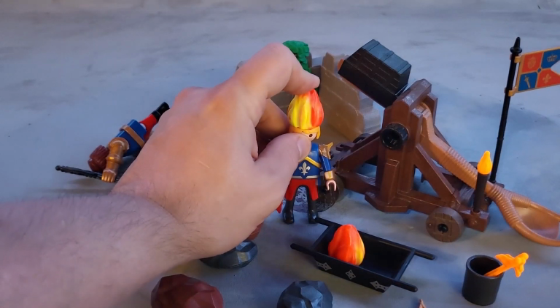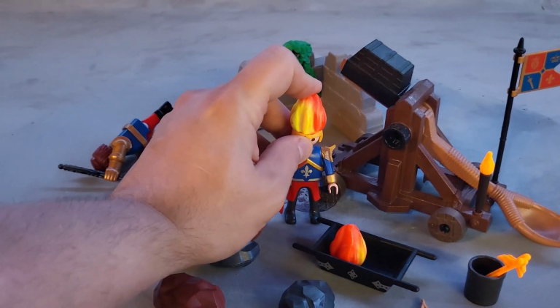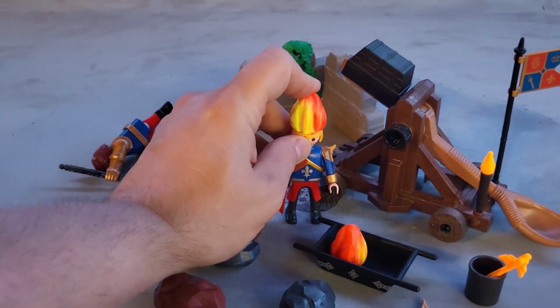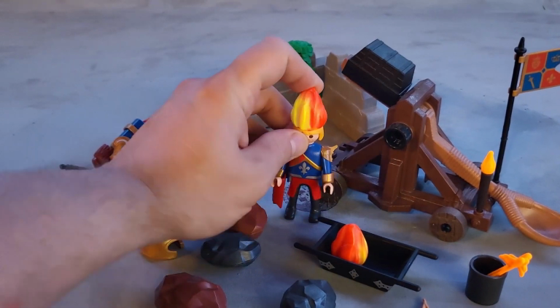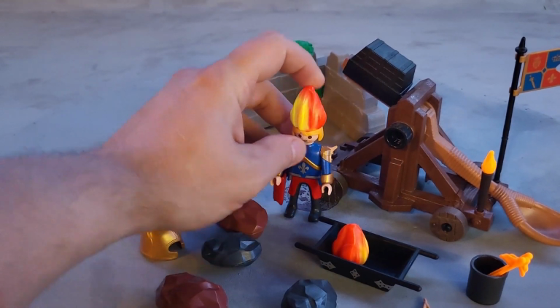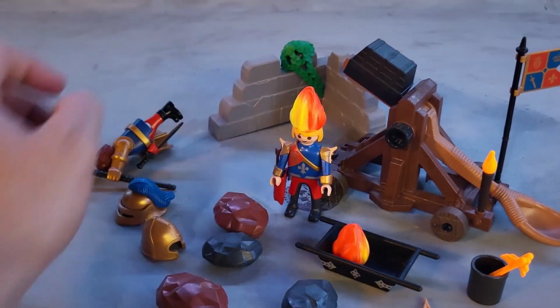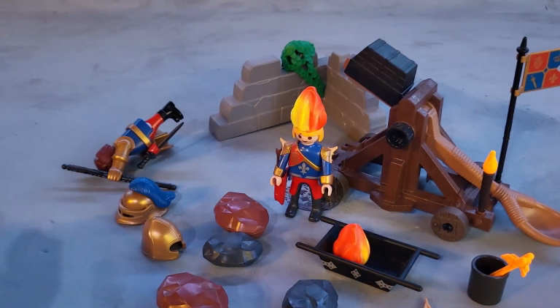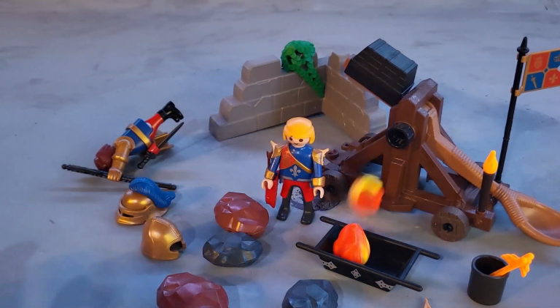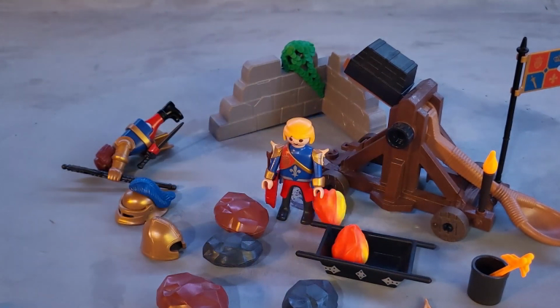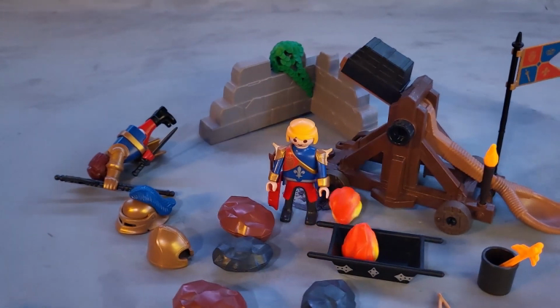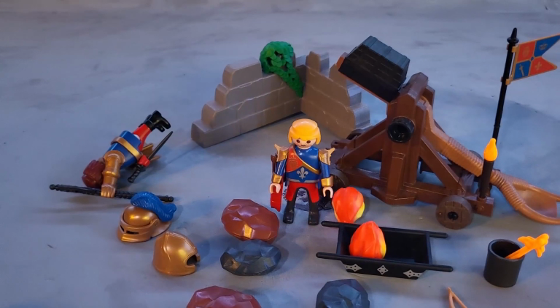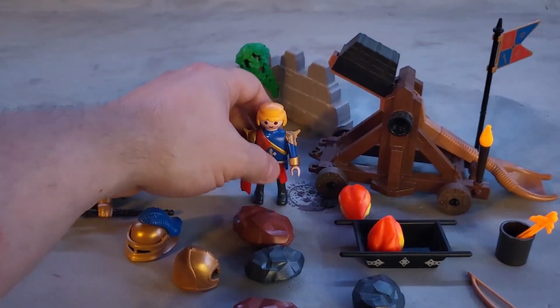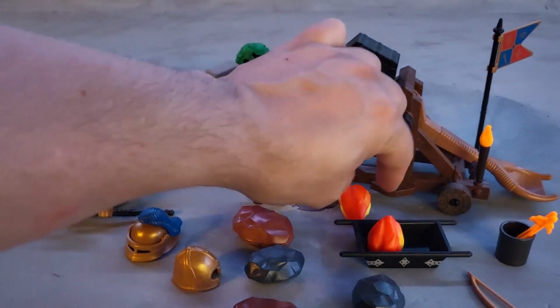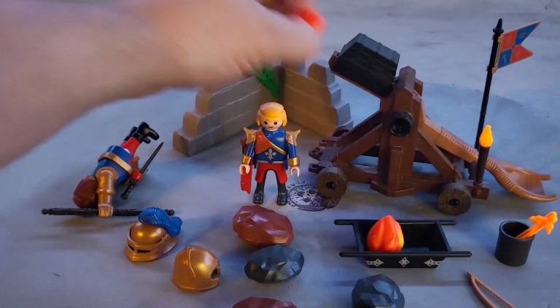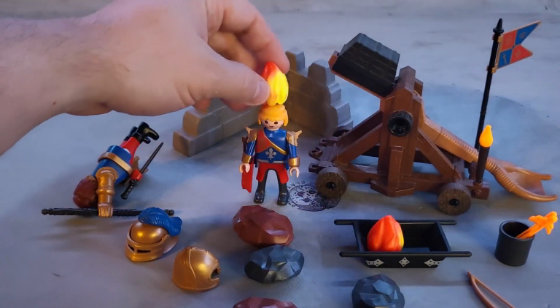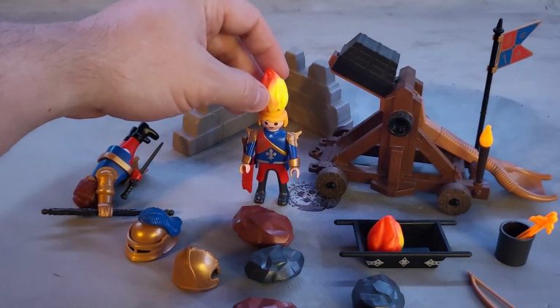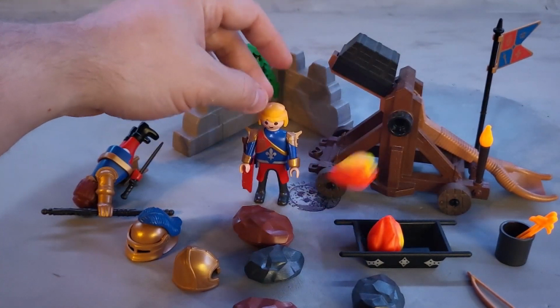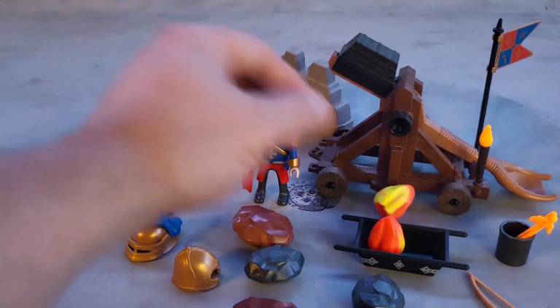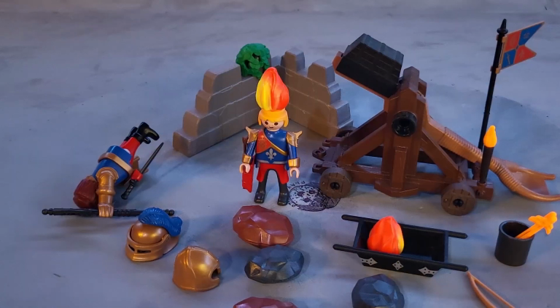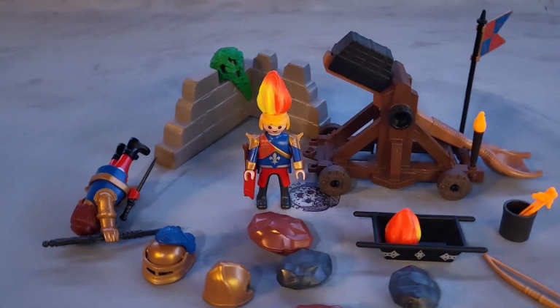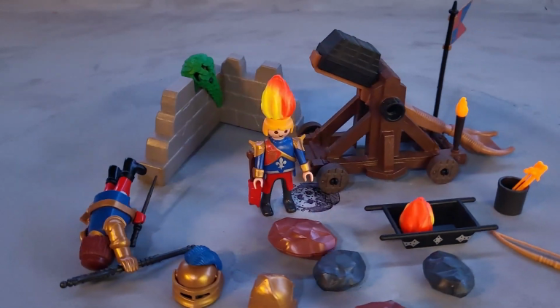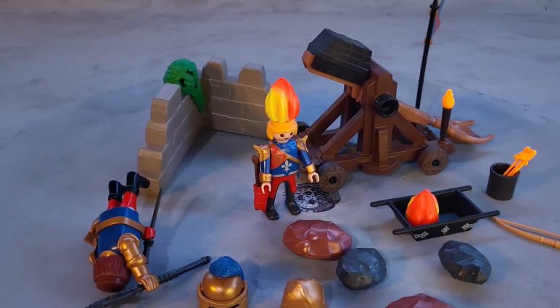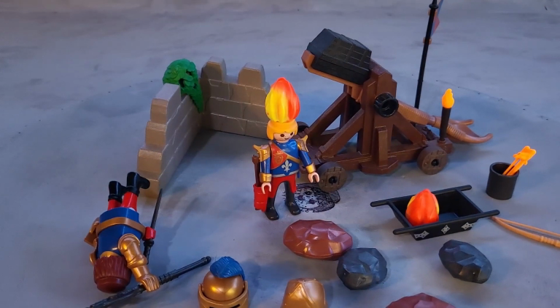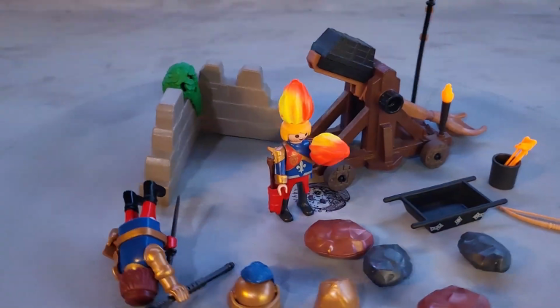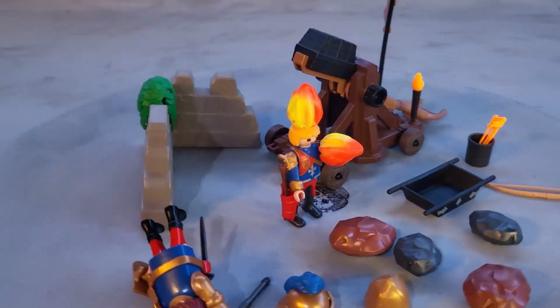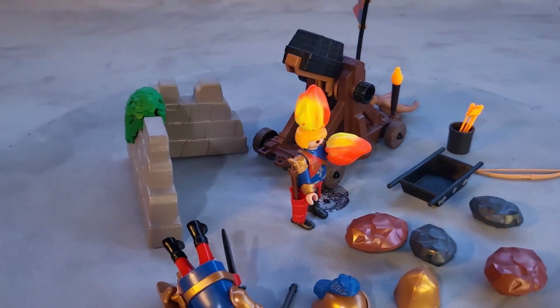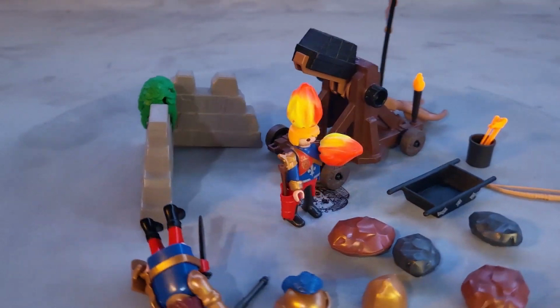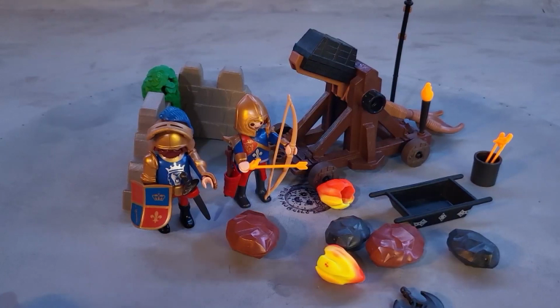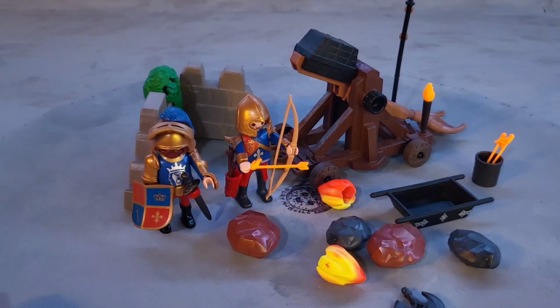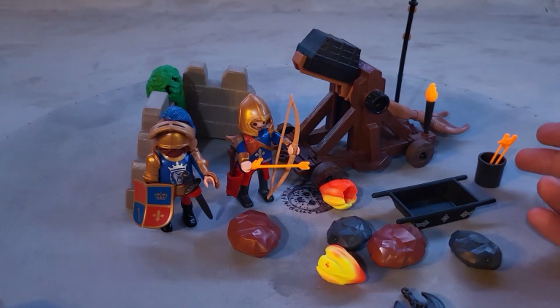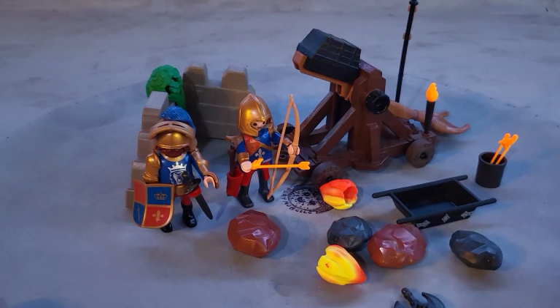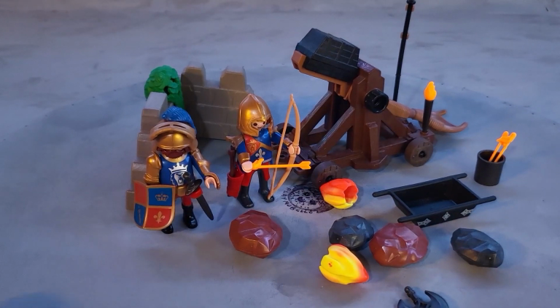It doesn't stay on — it just pops out. But you can put it on his head and say his head is on fire, and his arm is now on fire too. Another thing you can do: you can hold these arrows and play that you're loading or throwing them.